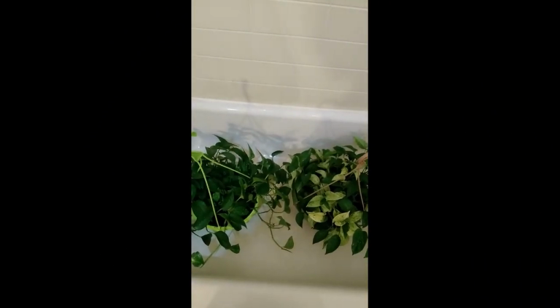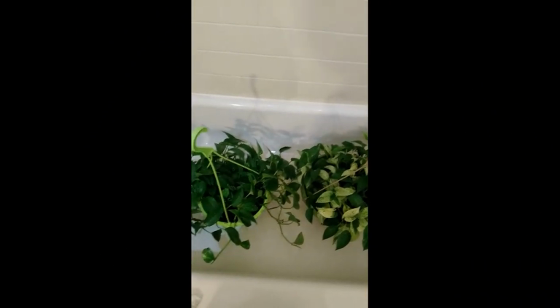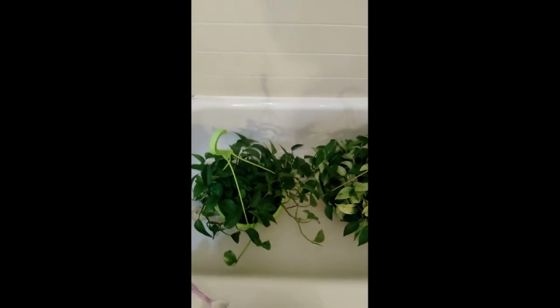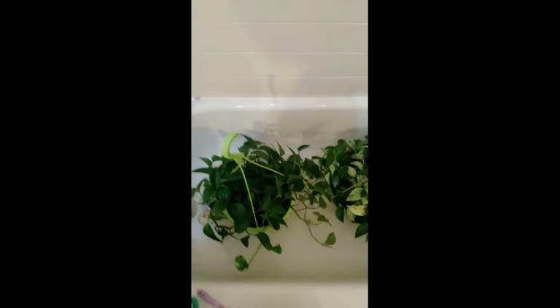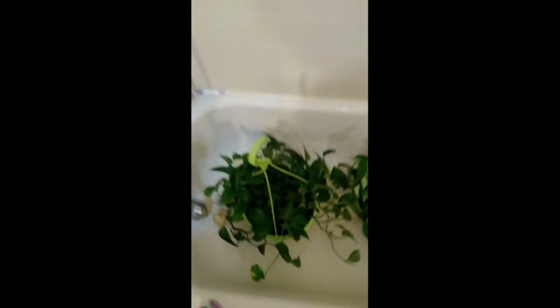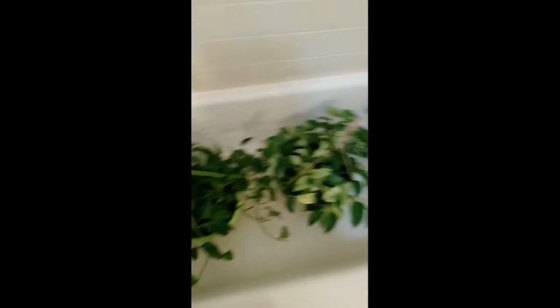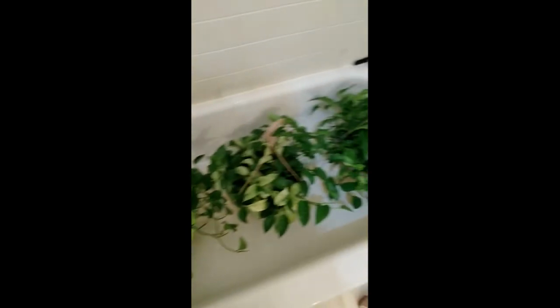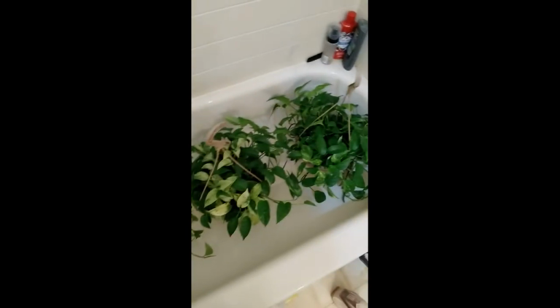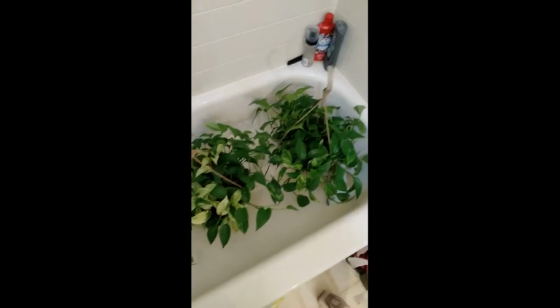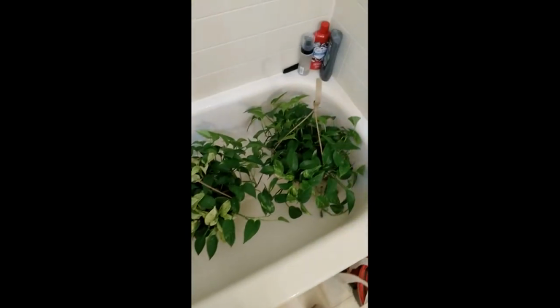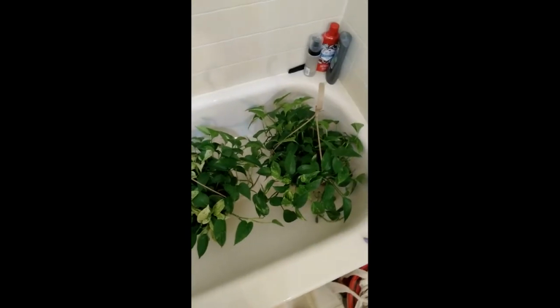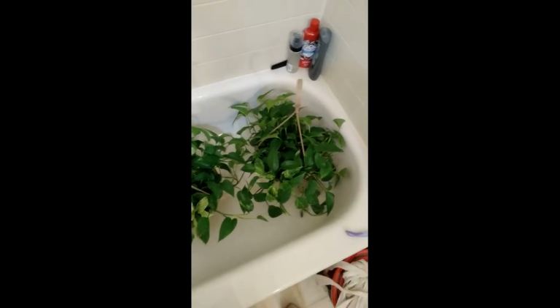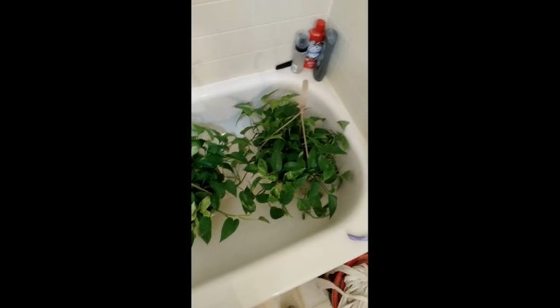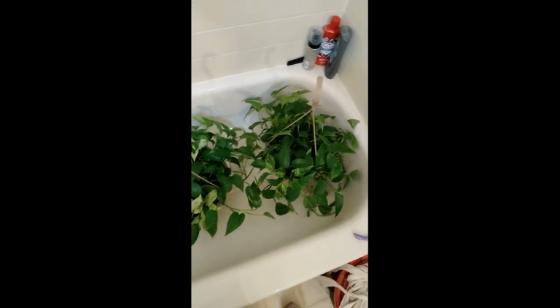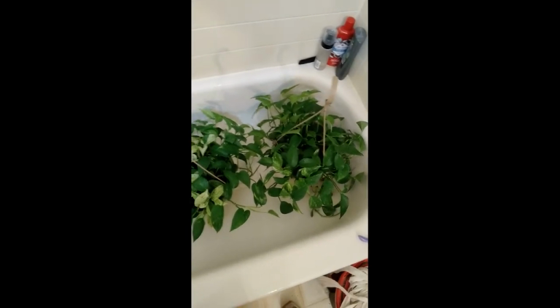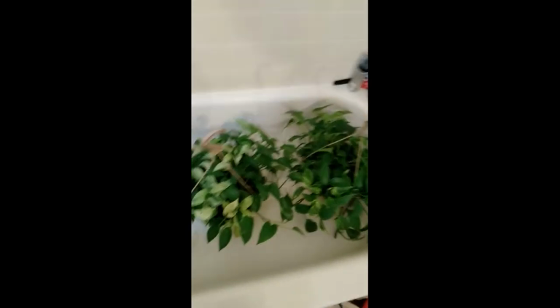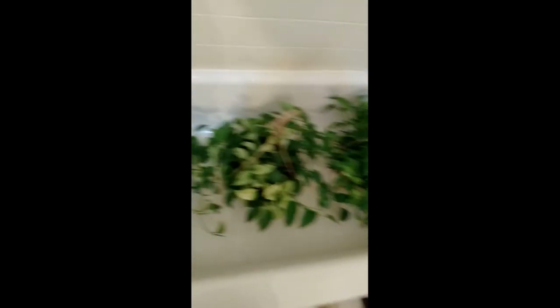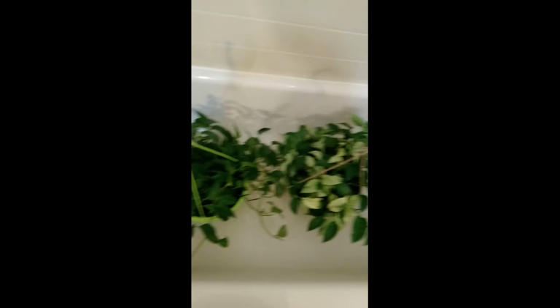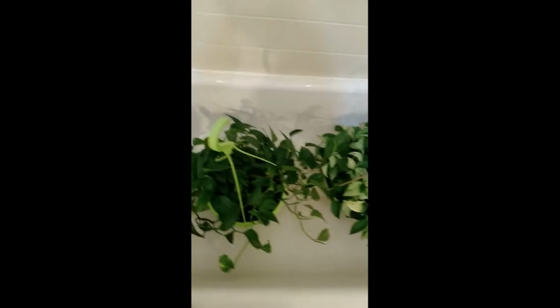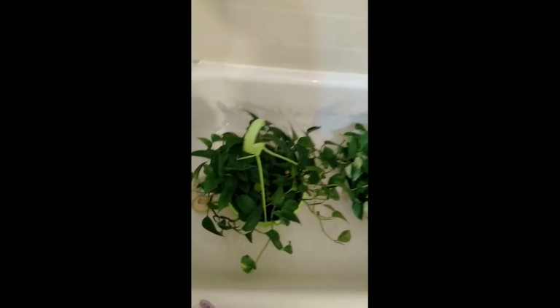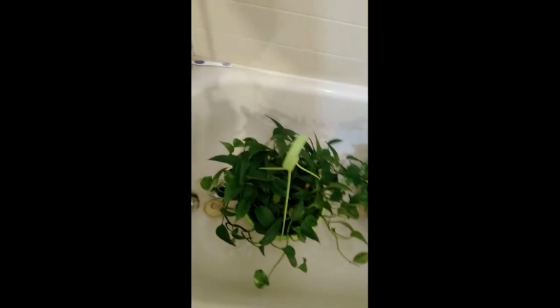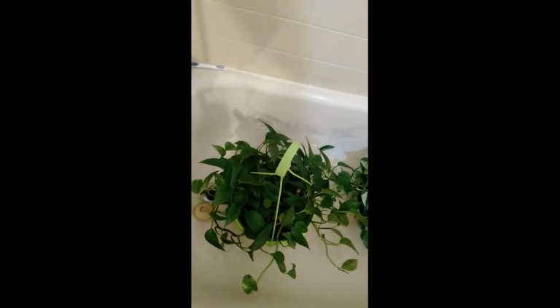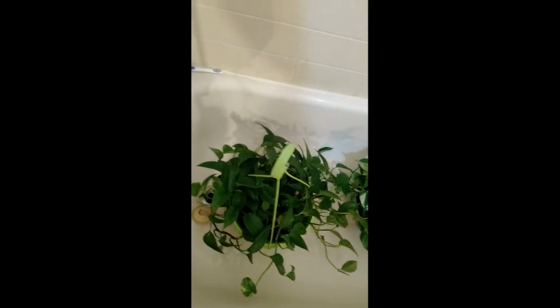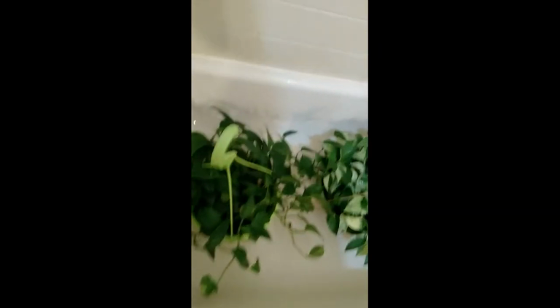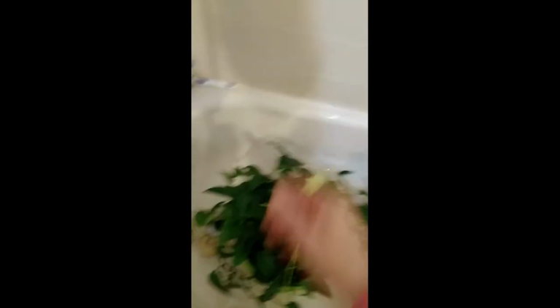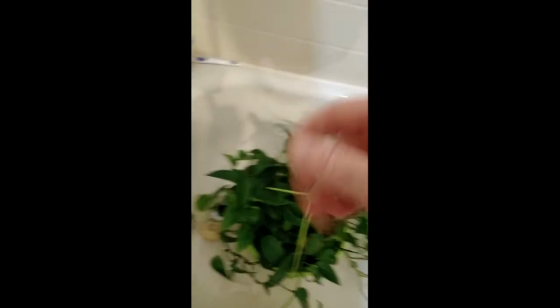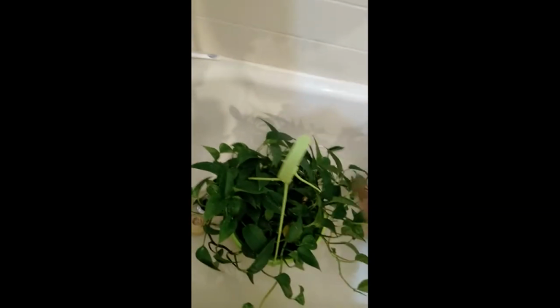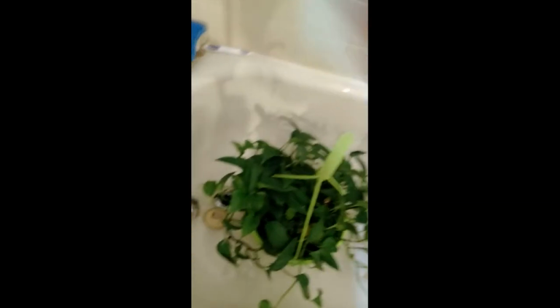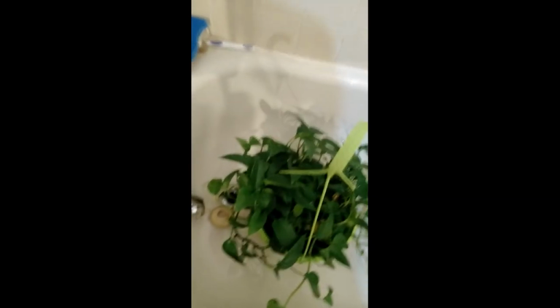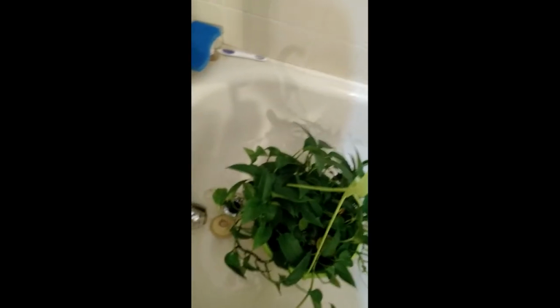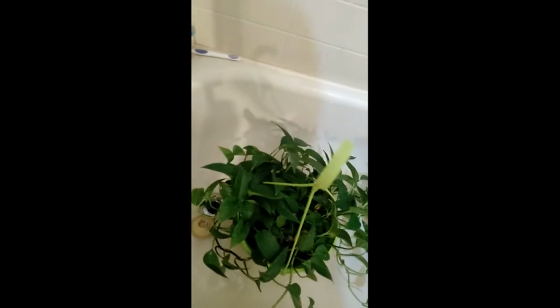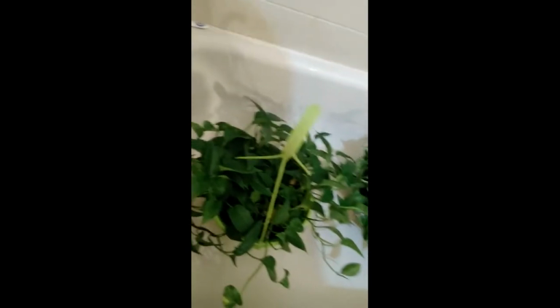Hello, this is my pothos, my big ones. So this is how I water them. I put them all in the tub and then I leave them there until they are dripped. I already watered them but I'll show you how I water them.